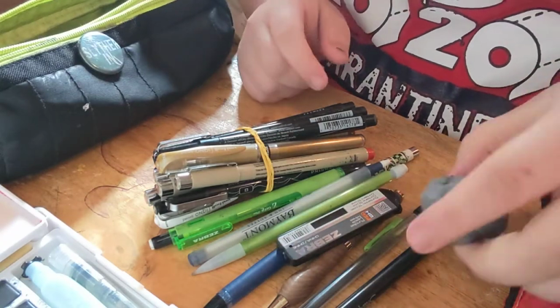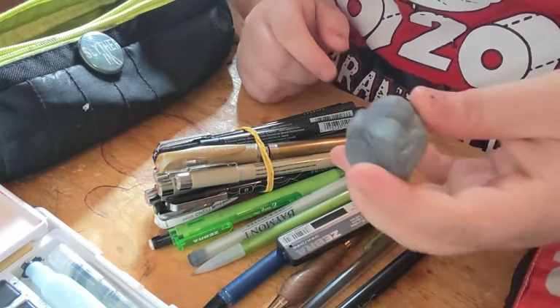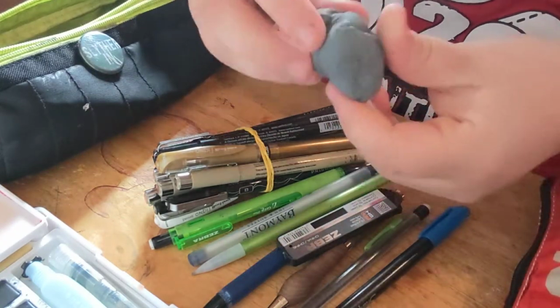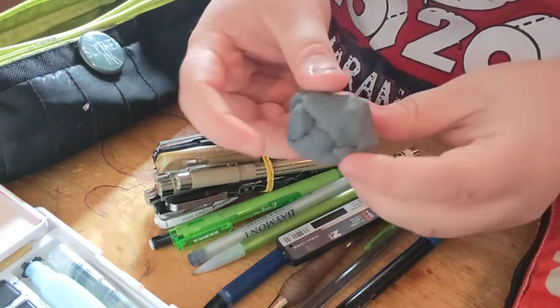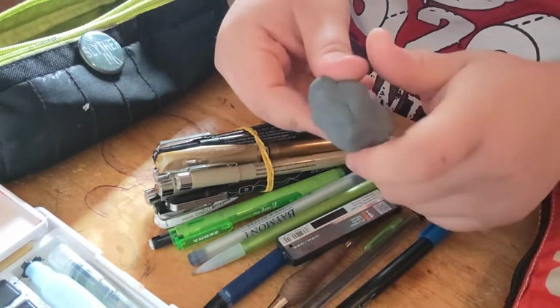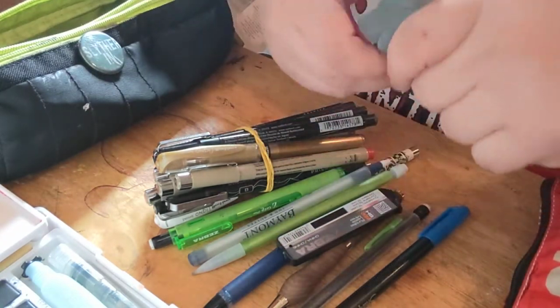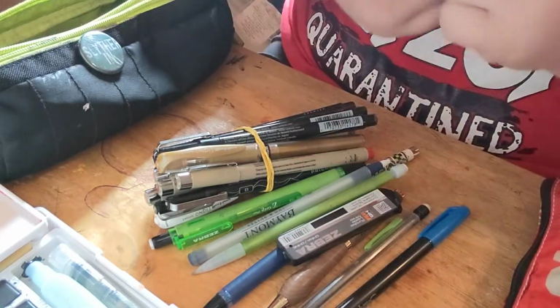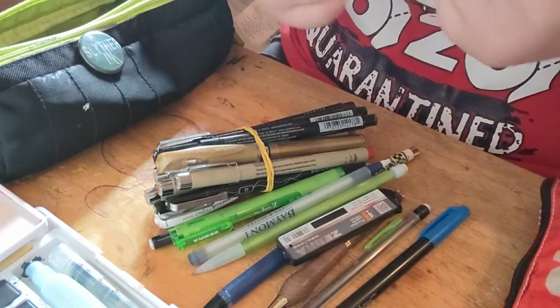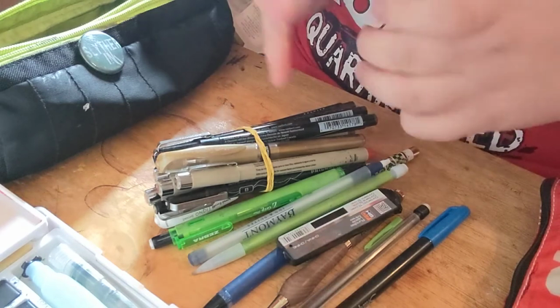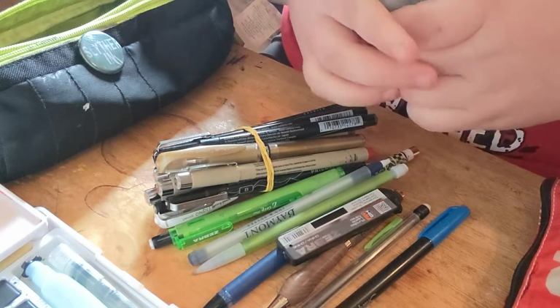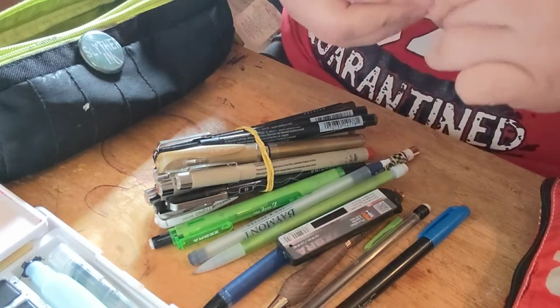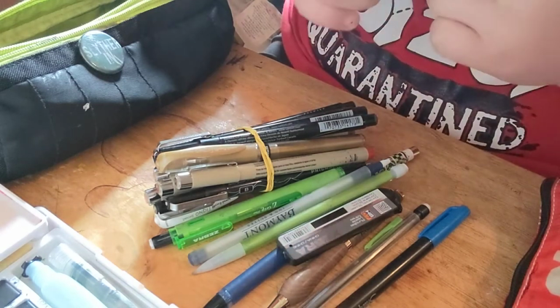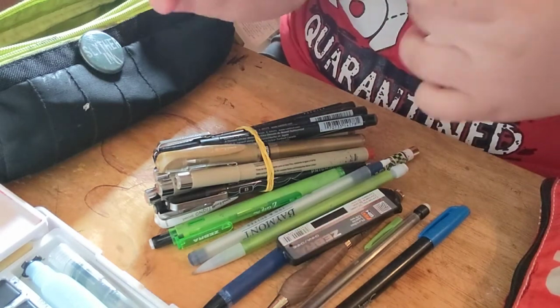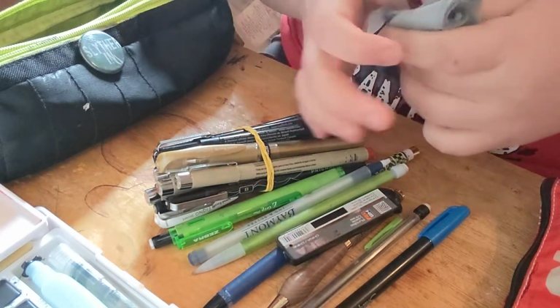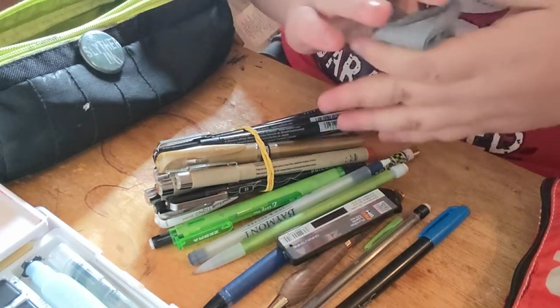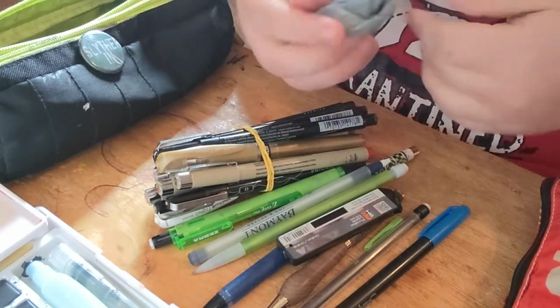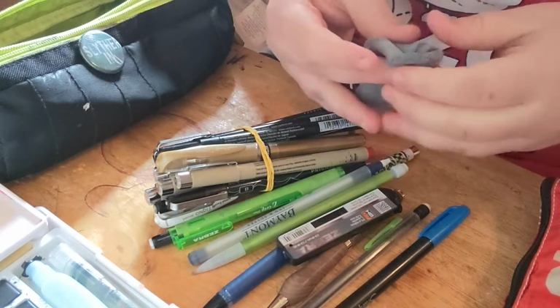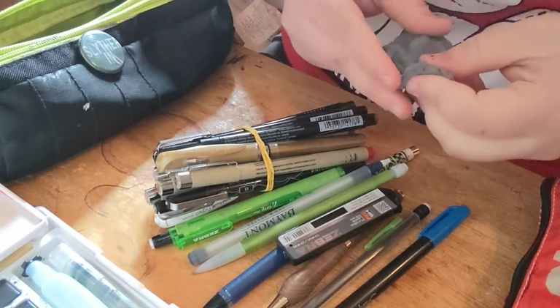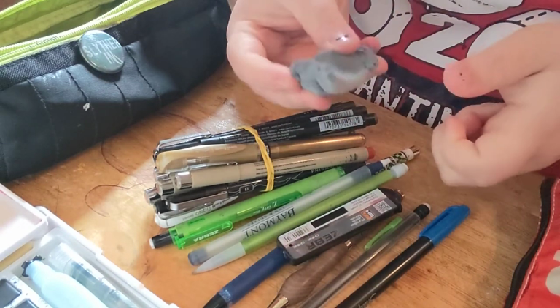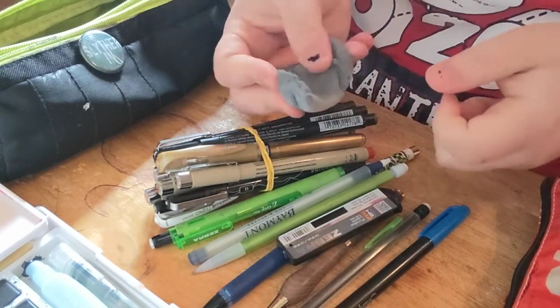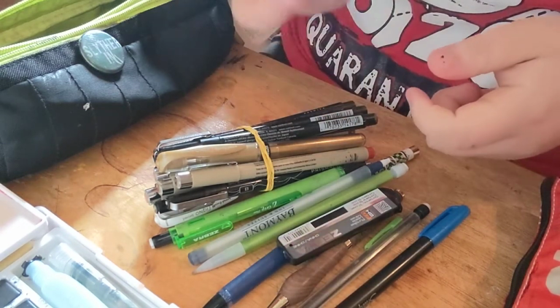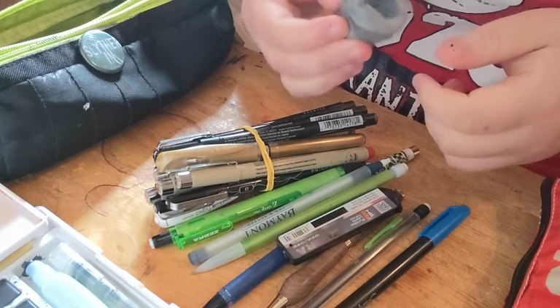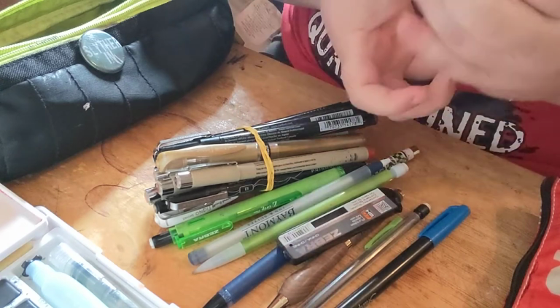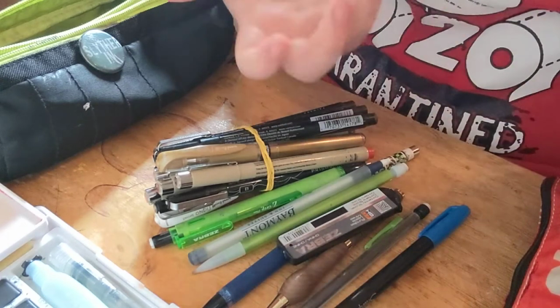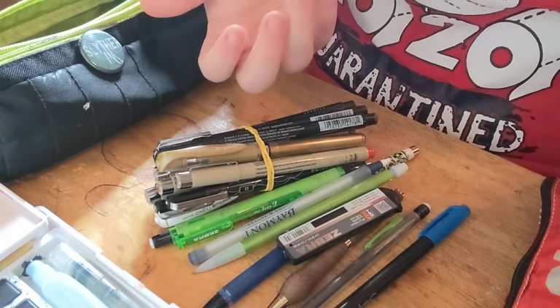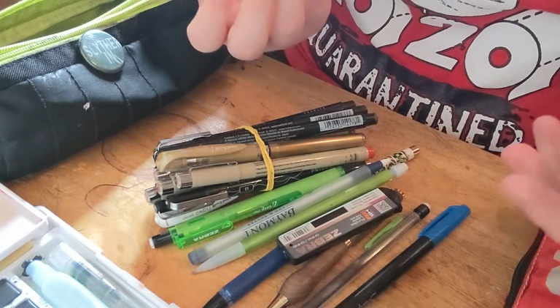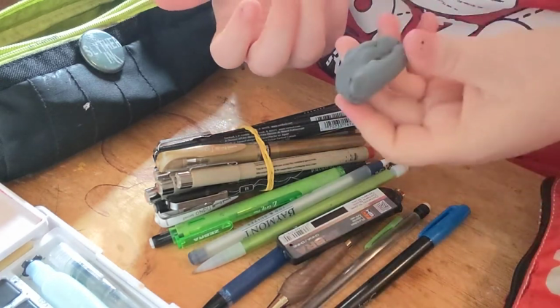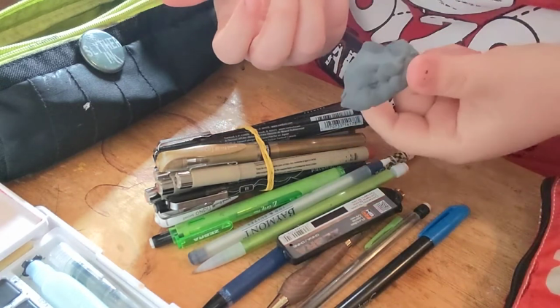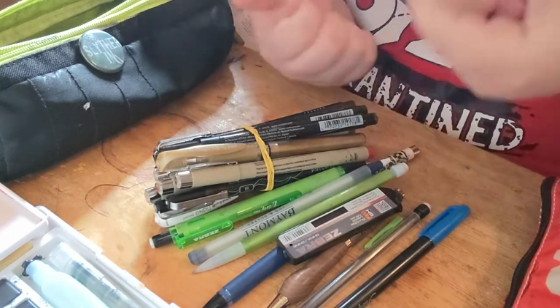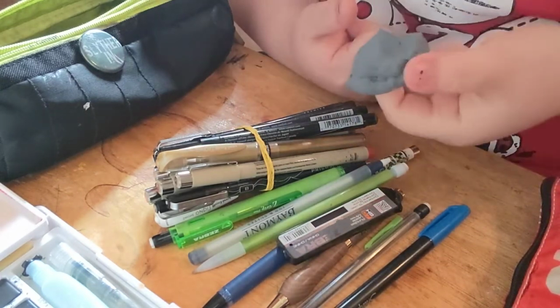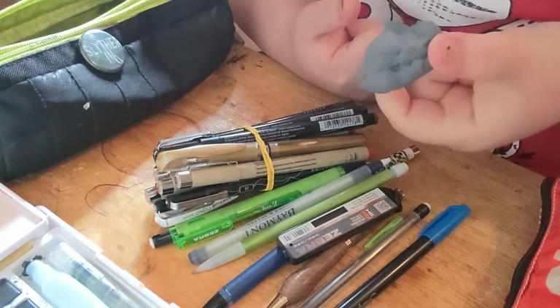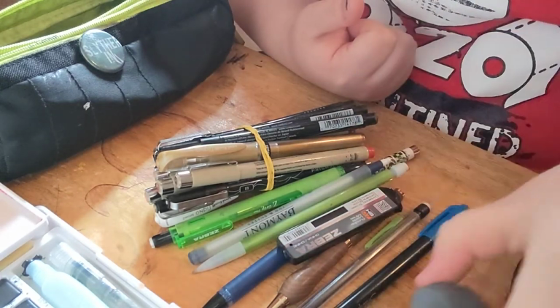So let's start with my kneaded eraser. I got this at Michaels for about a dollar — it's a Daler-Rowney kneaded eraser, and I really like it. I just like kneaded erasers in general. I think every artist should get a kneaded eraser.